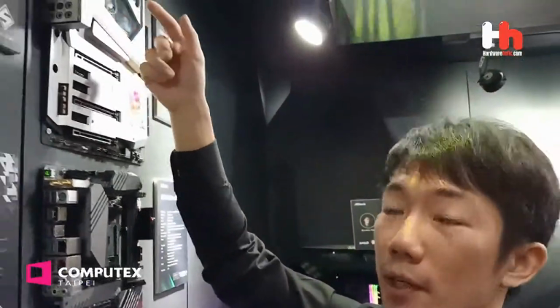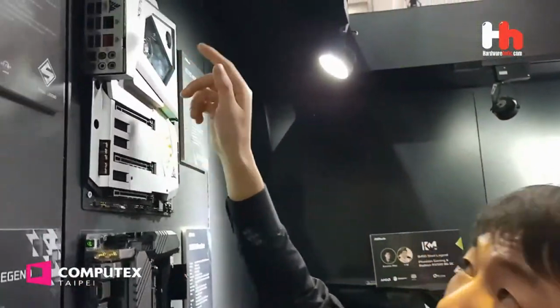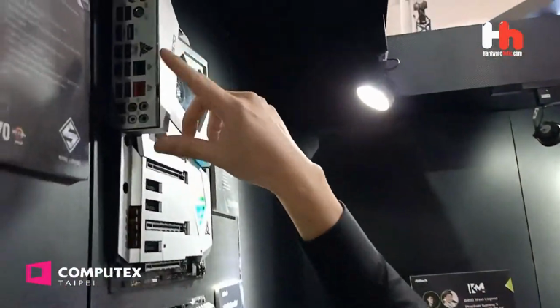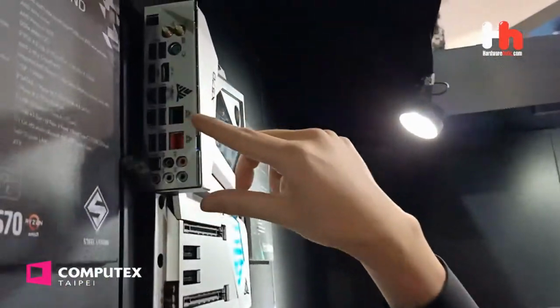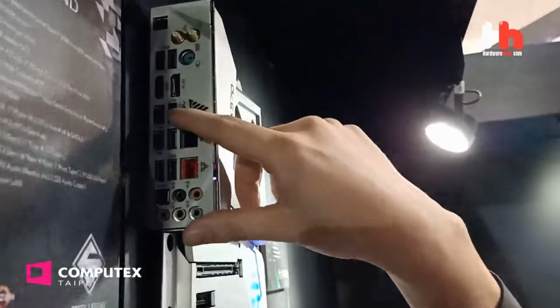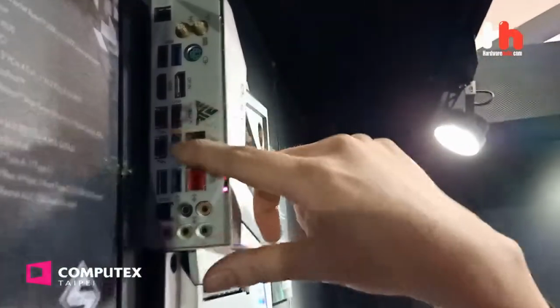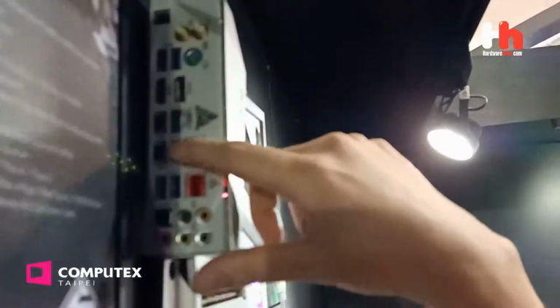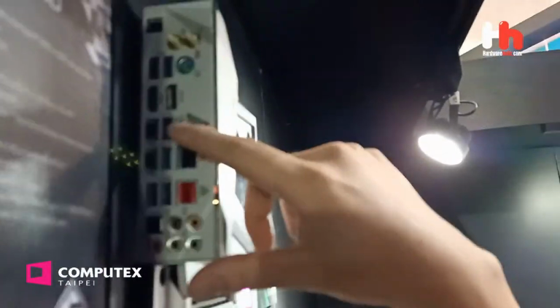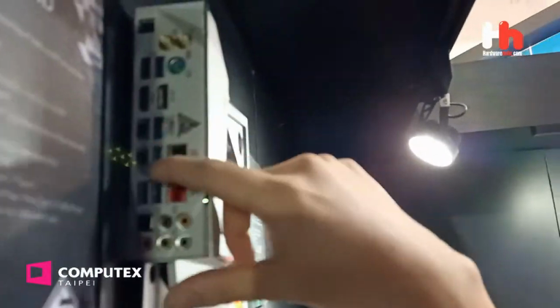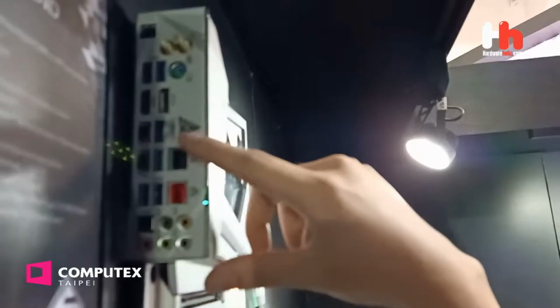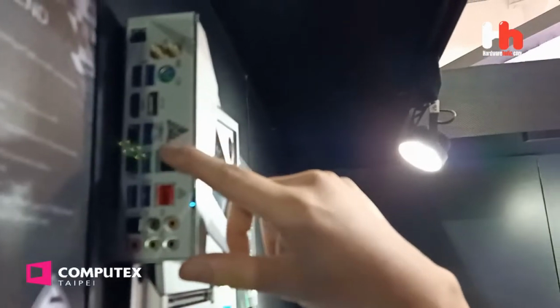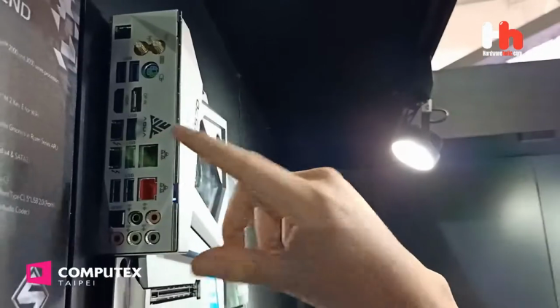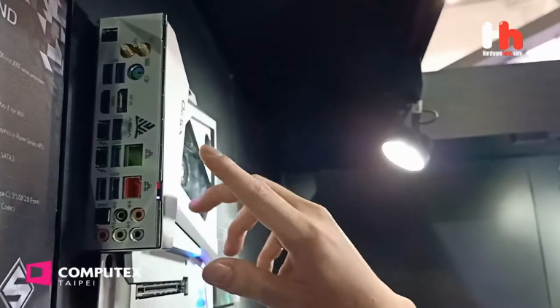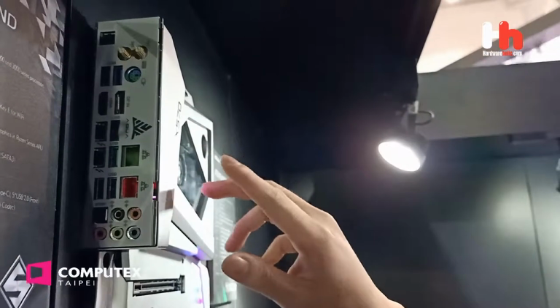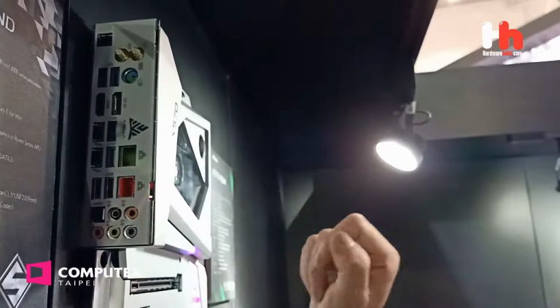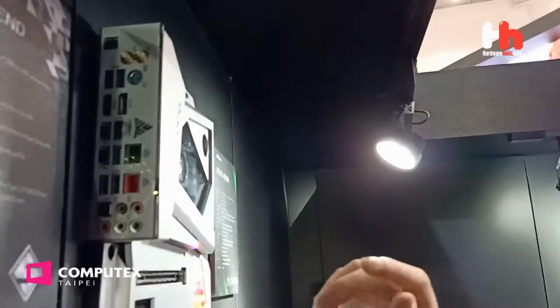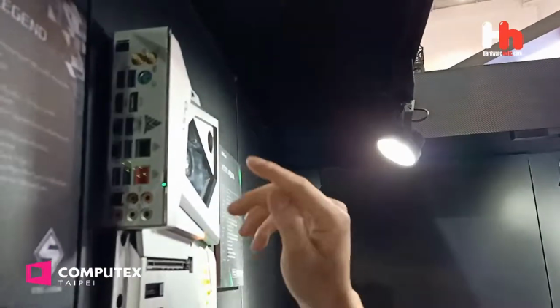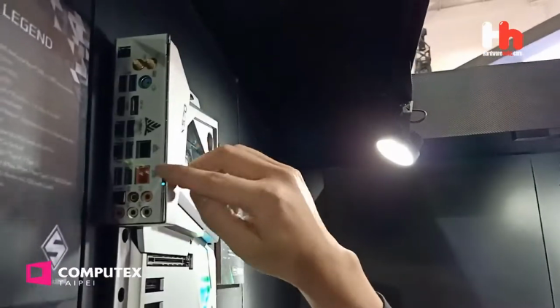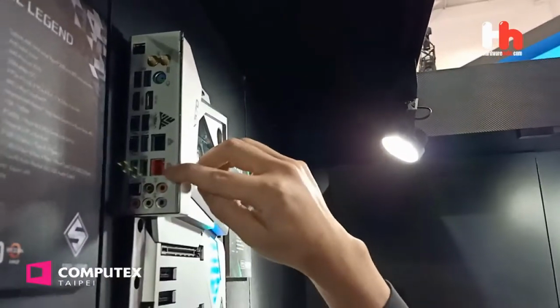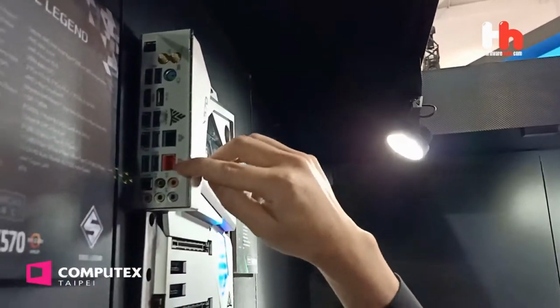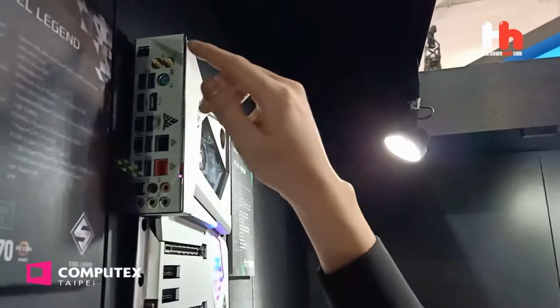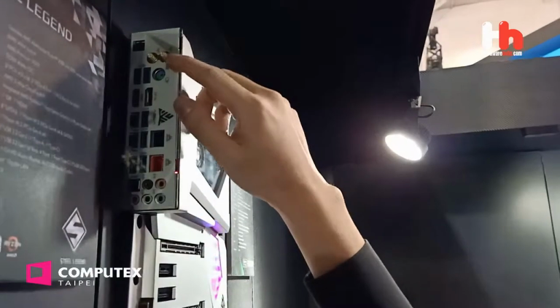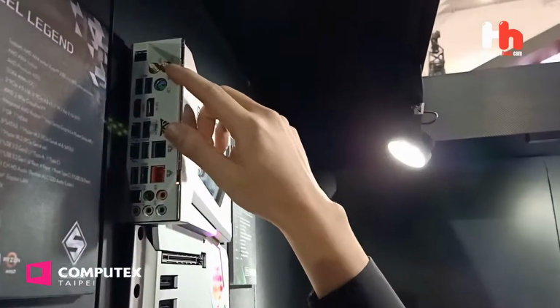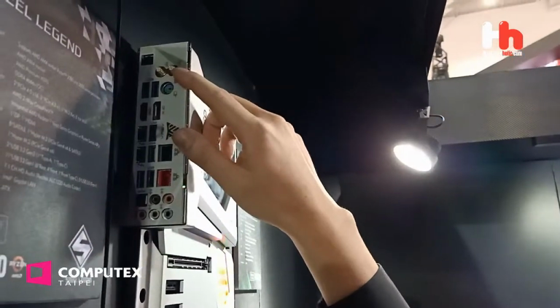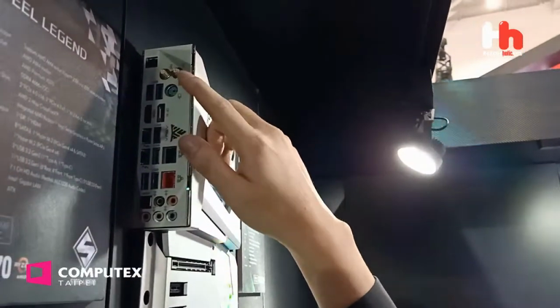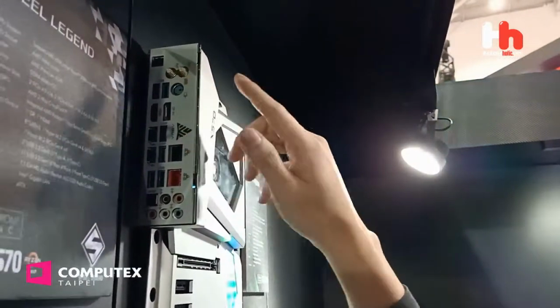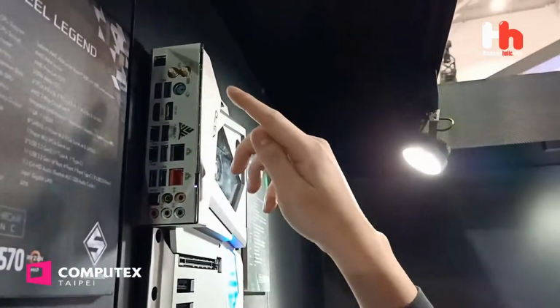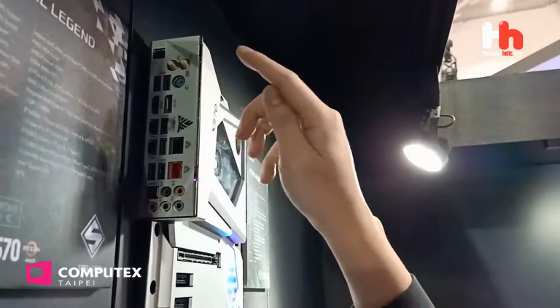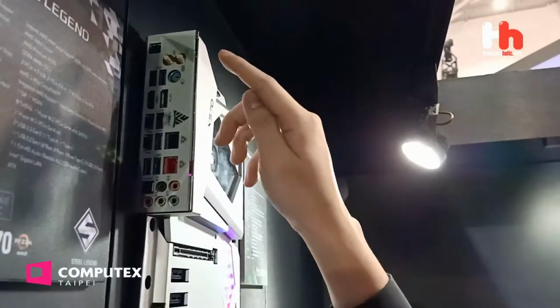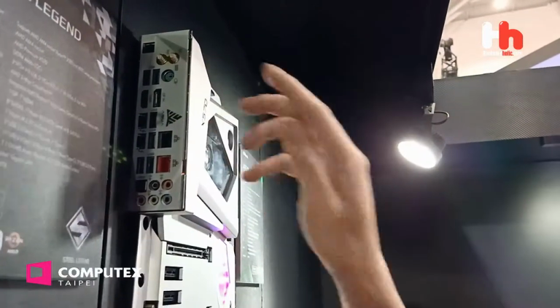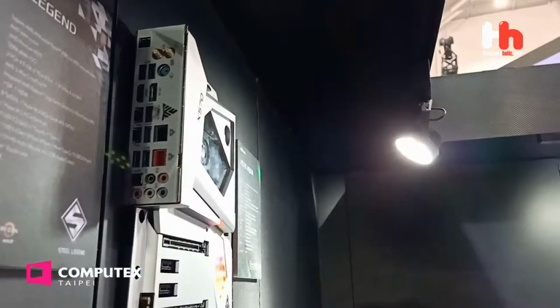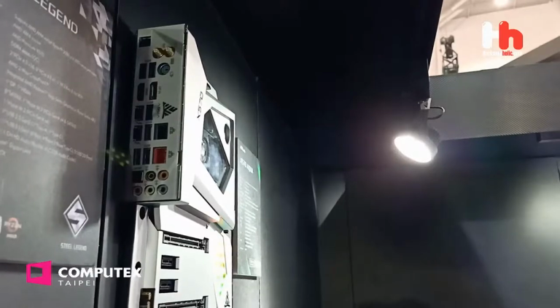So you can see the rear I/O — there are two Intel Thunderbolt 3 Type-C ports. And besides this, we have 10G LAN and the latest Wi-Fi 6. This is Wi-Fi 6 AX, the latest Wi-Fi standard.